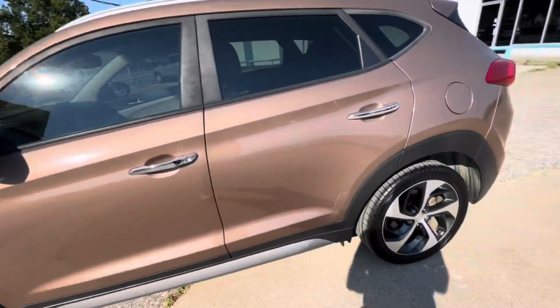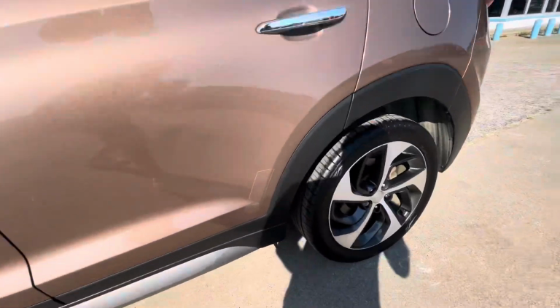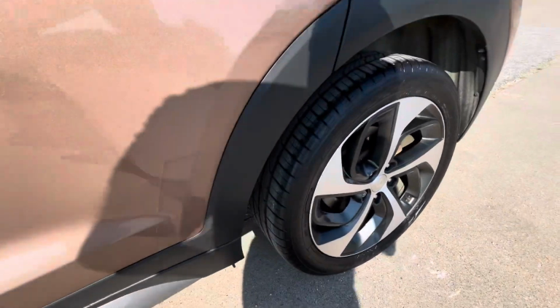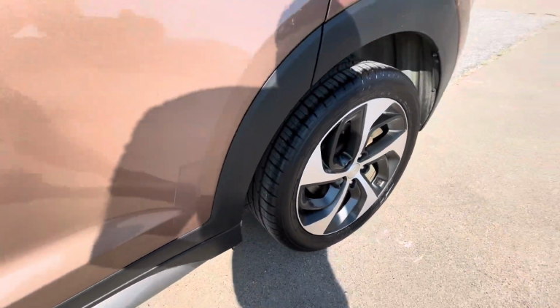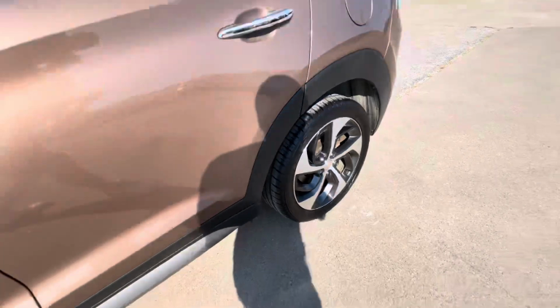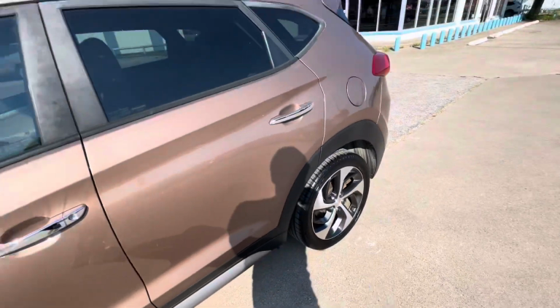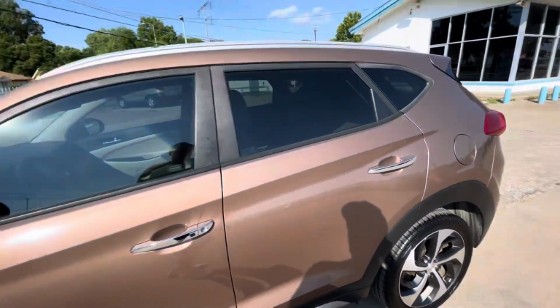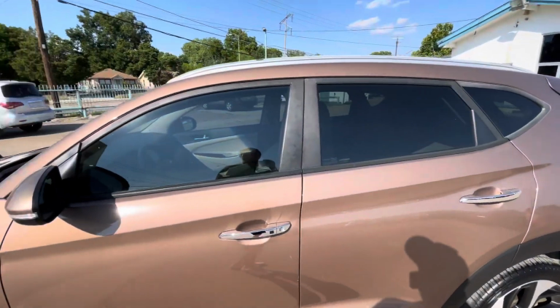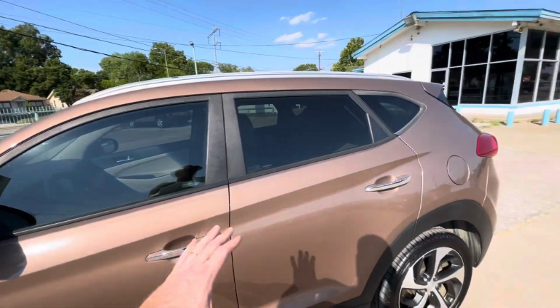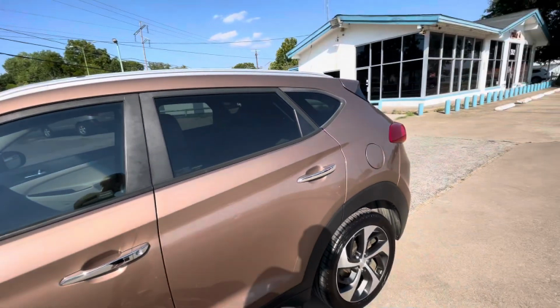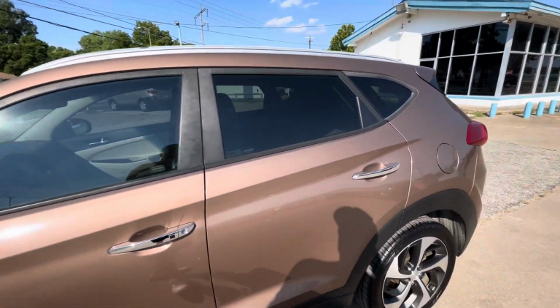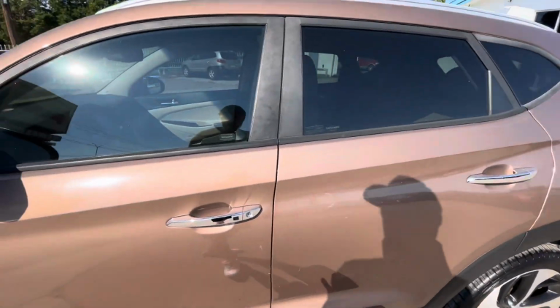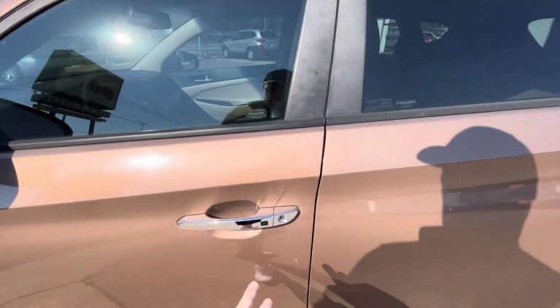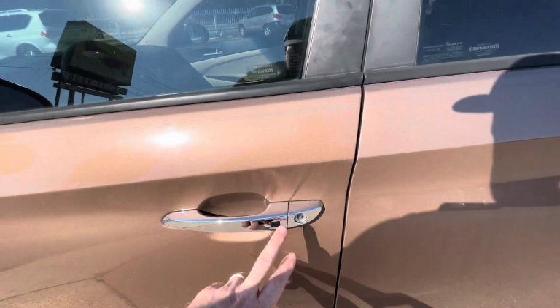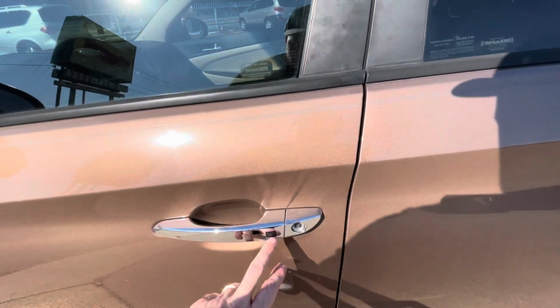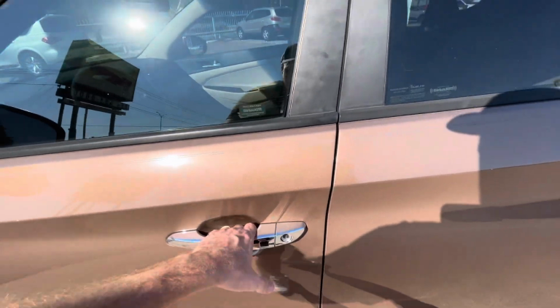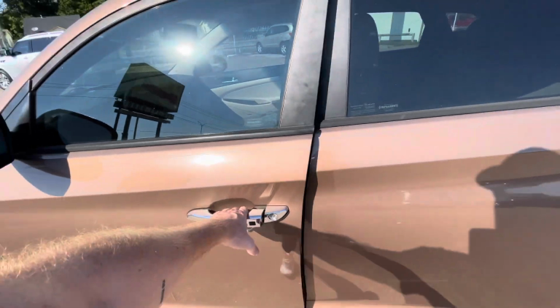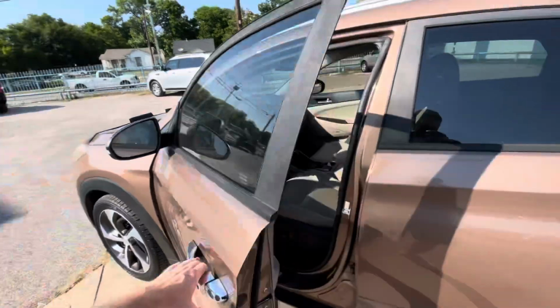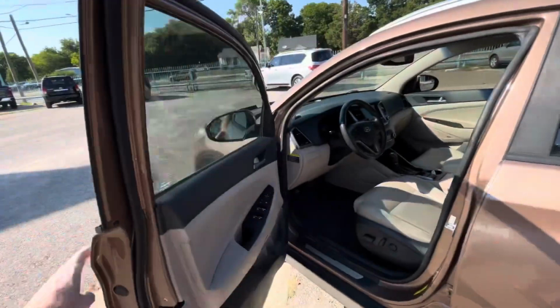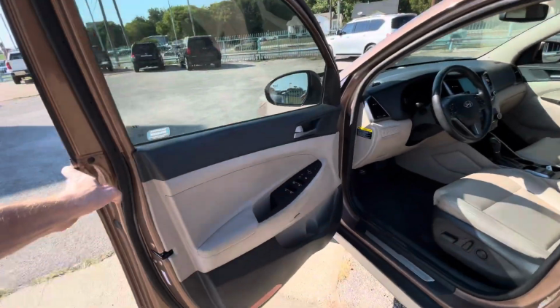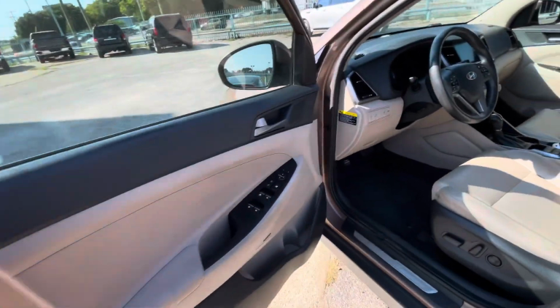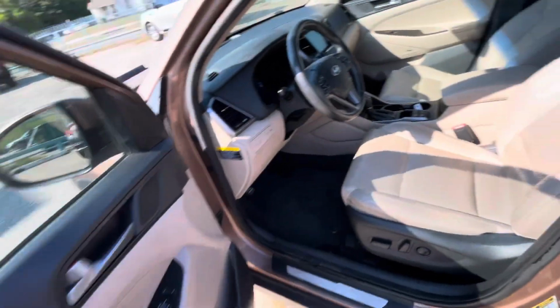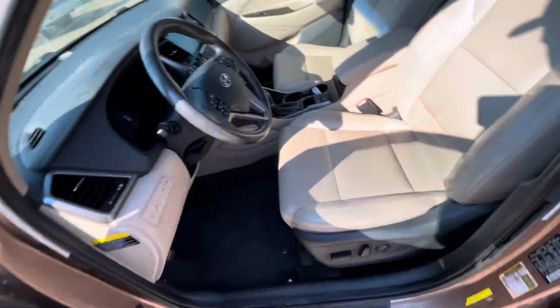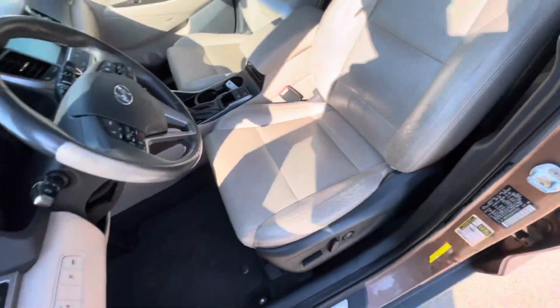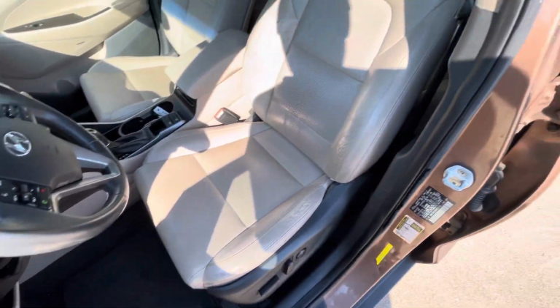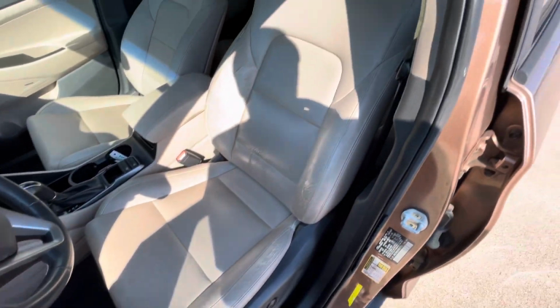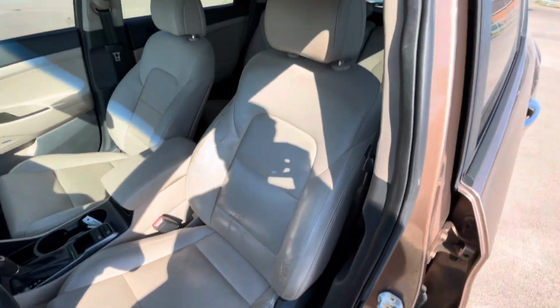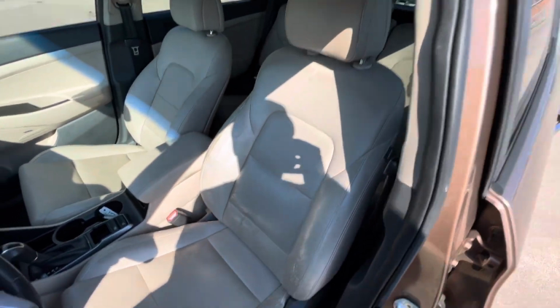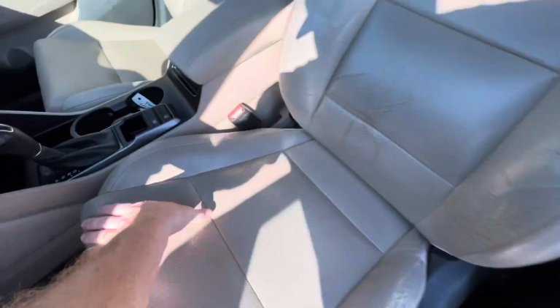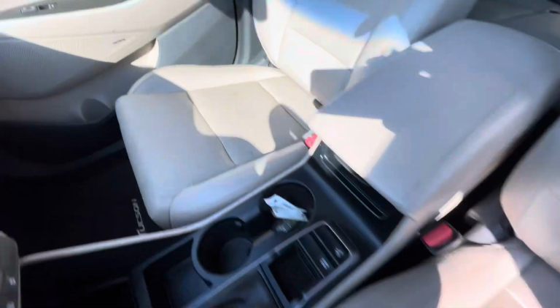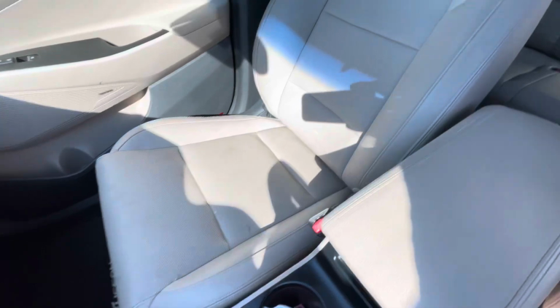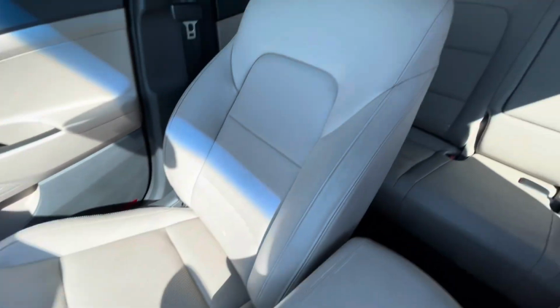As you can see, it has like-new tires all around with really nice rims. I like the color — kind of unique. And you got your keyless entry, which is super convenient.